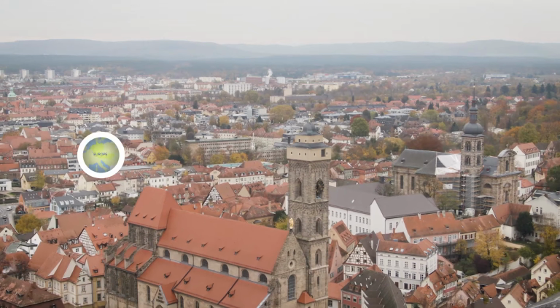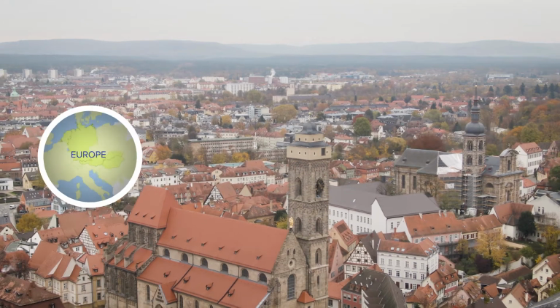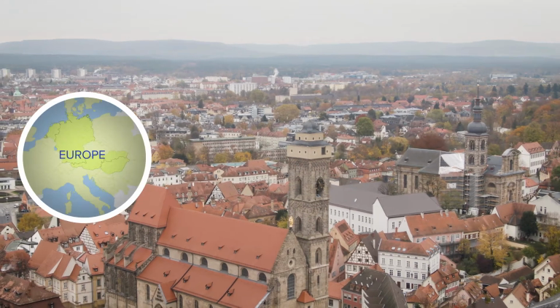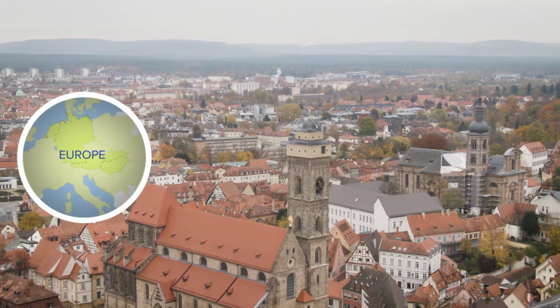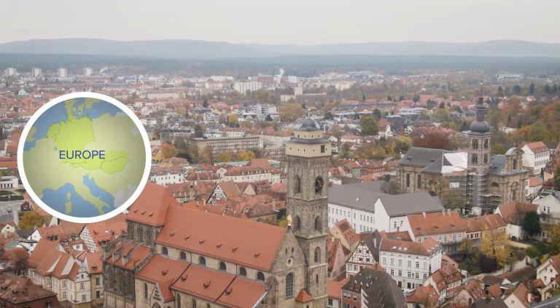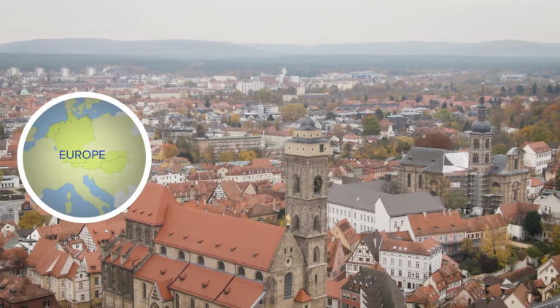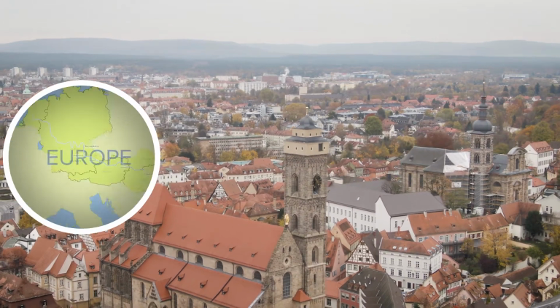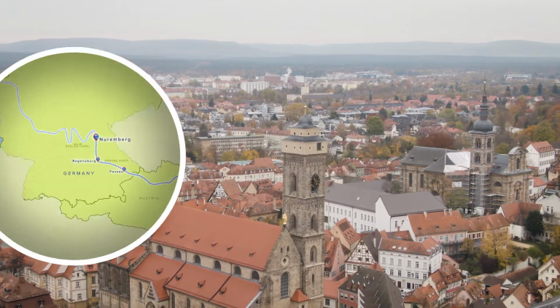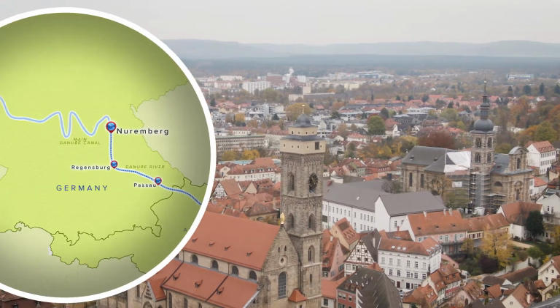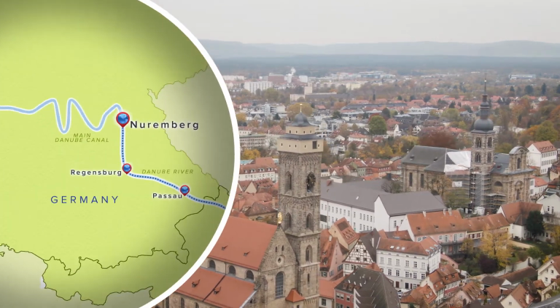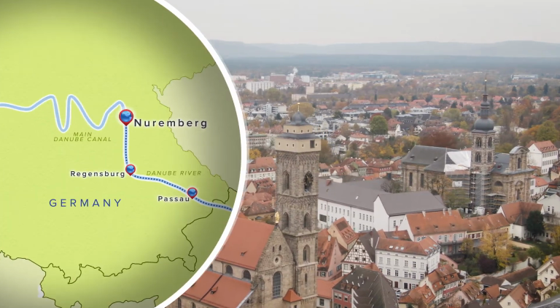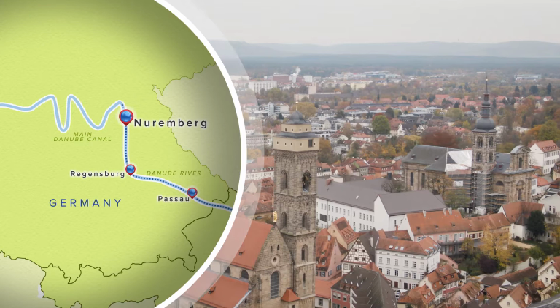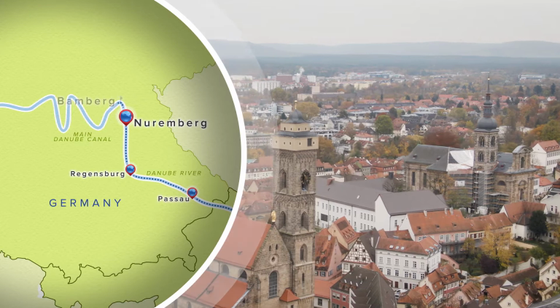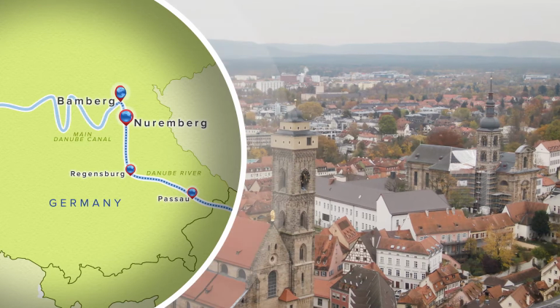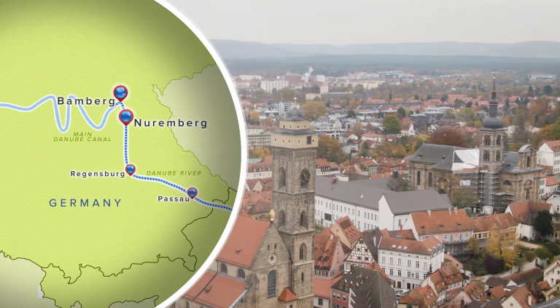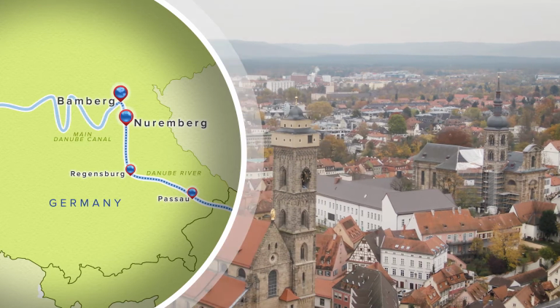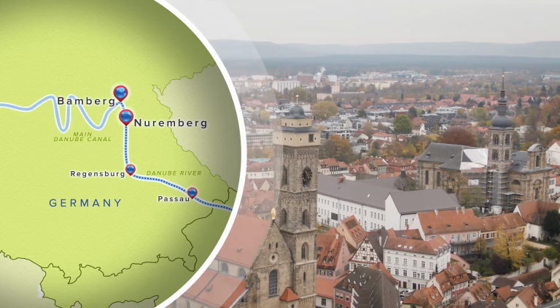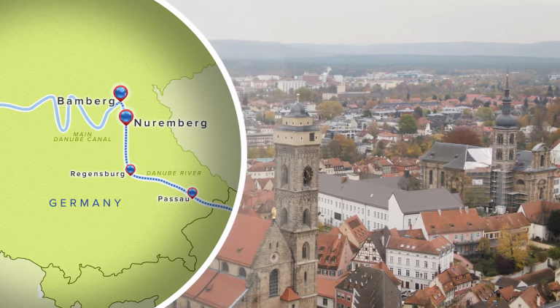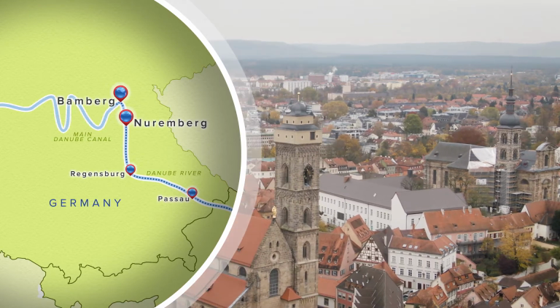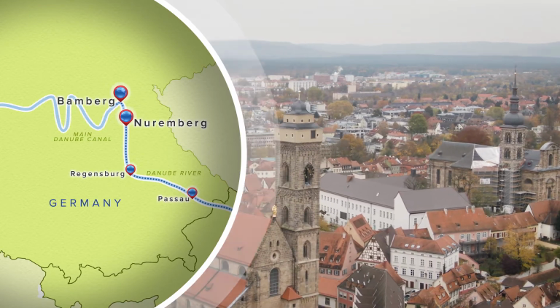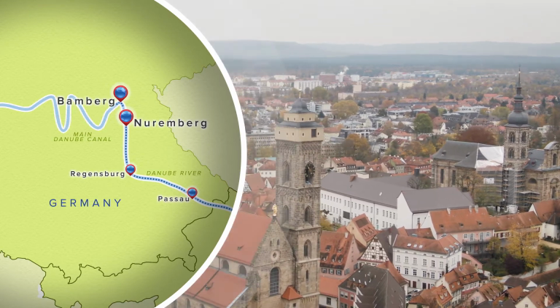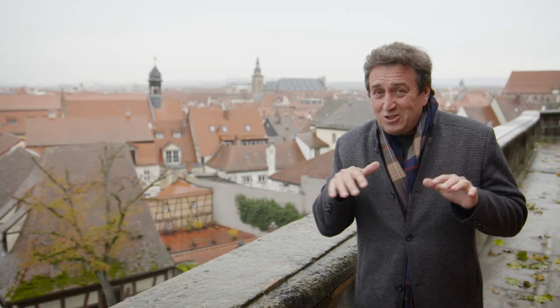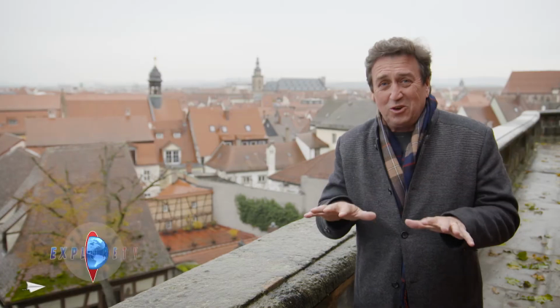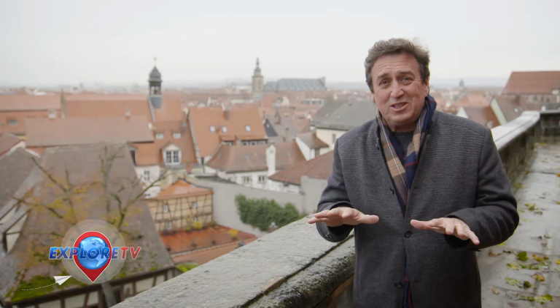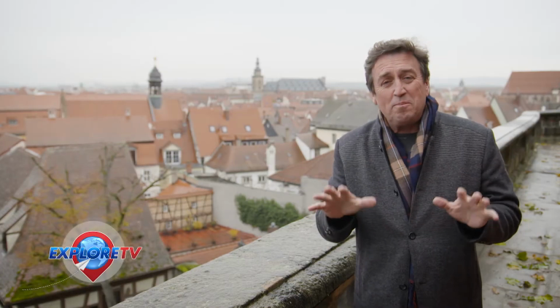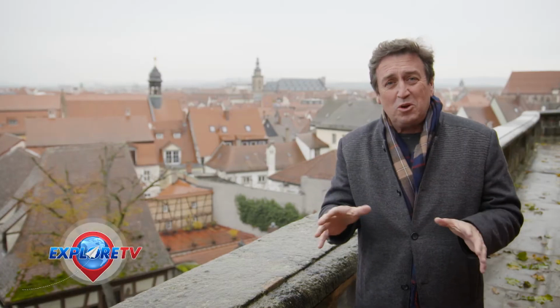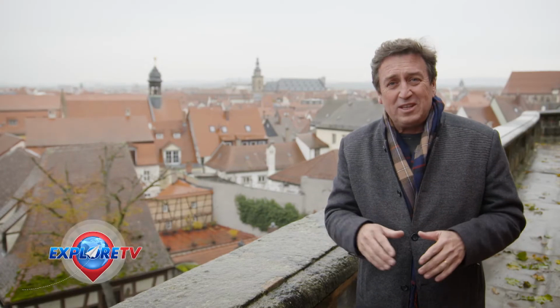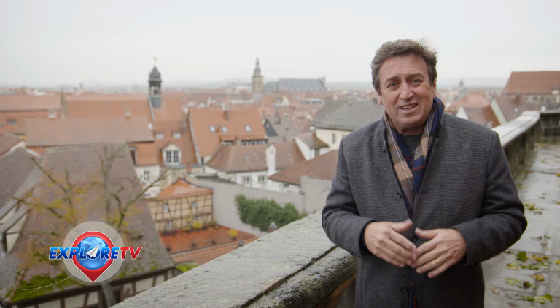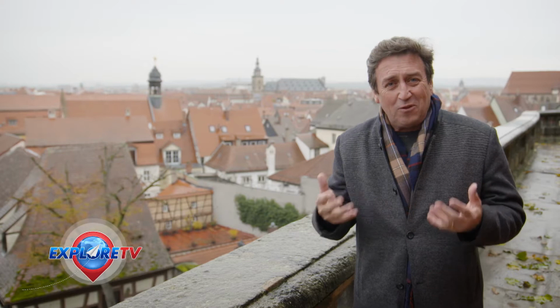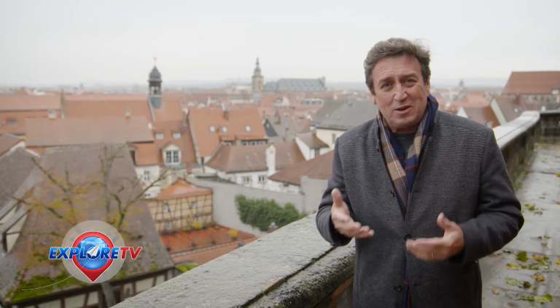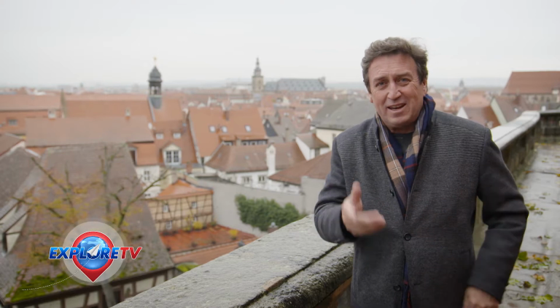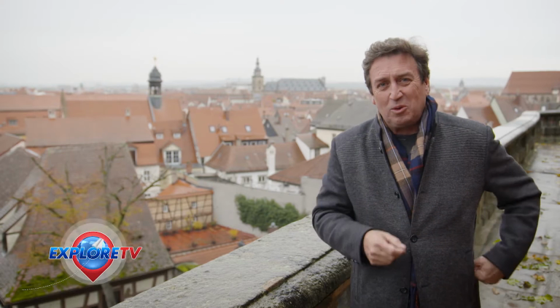This morning I've woken up in Bamberg, Germany. It's the thing I love about cruising with Viking — the chance to just literally cruise into a beautiful town and get off the ship and explore.